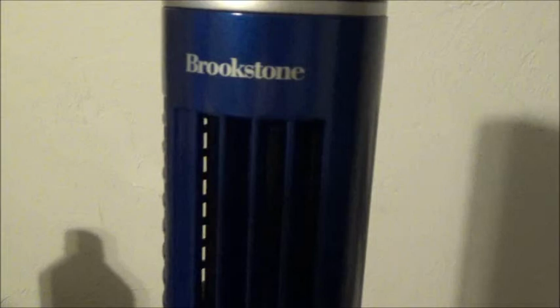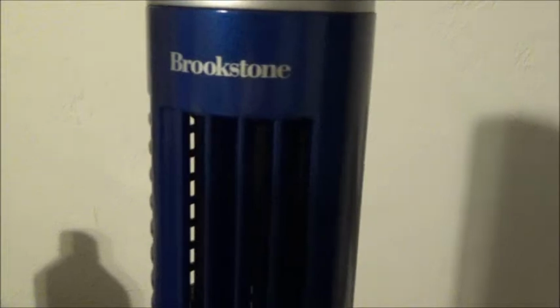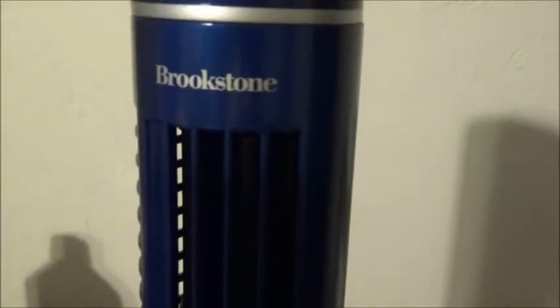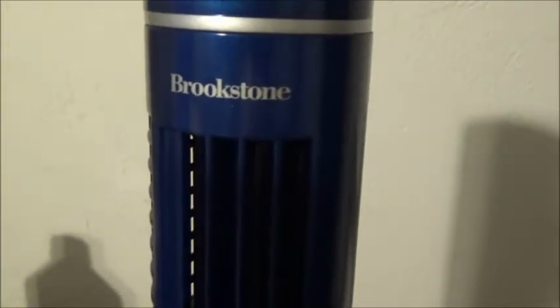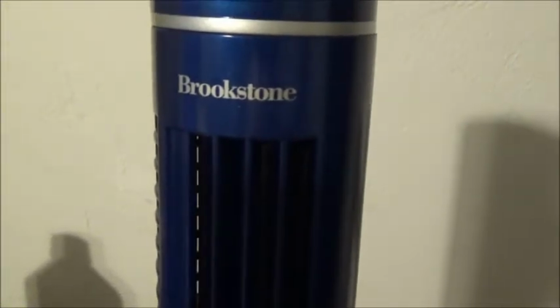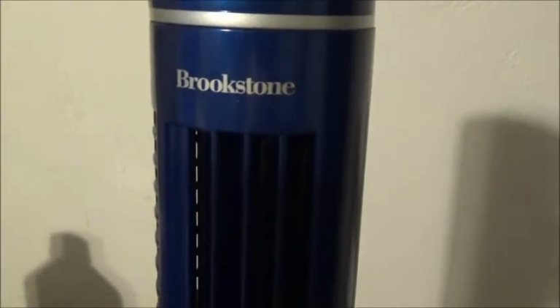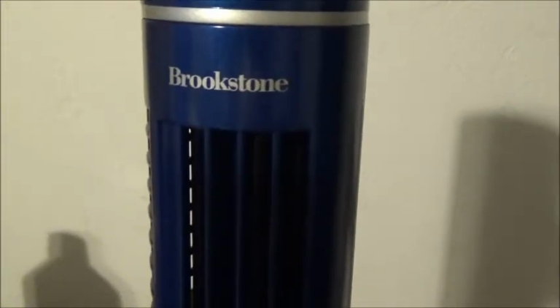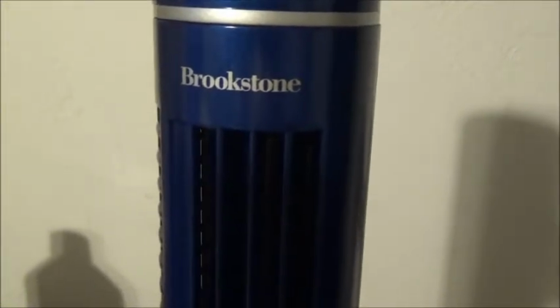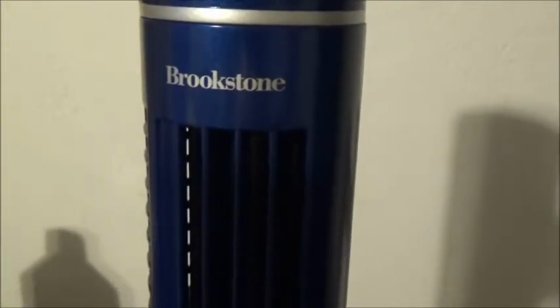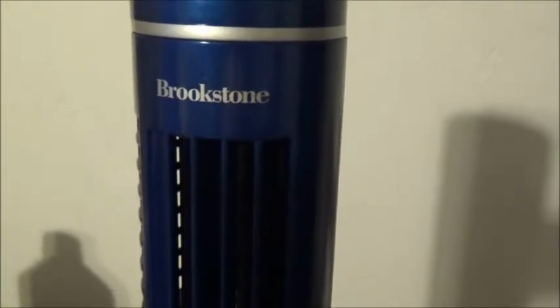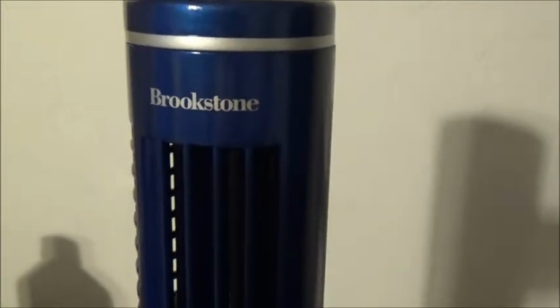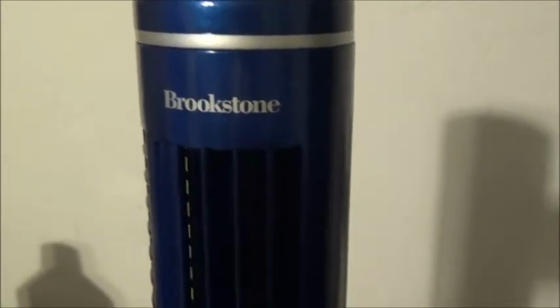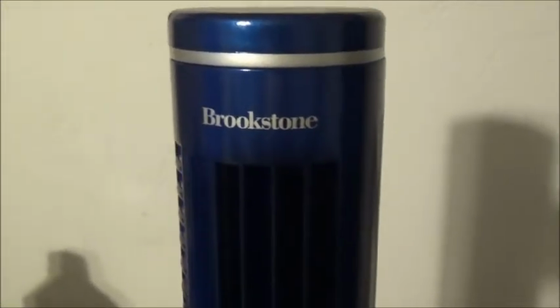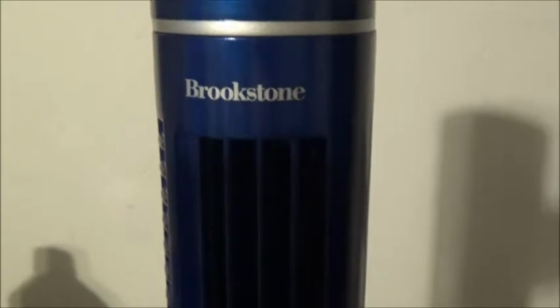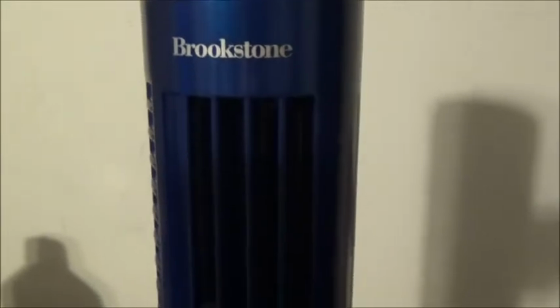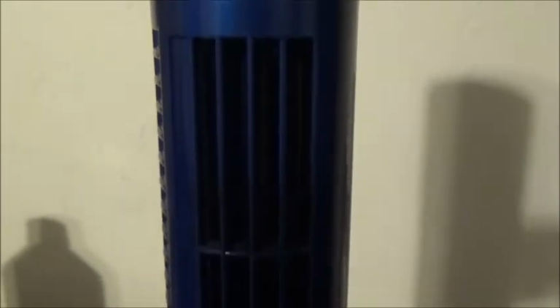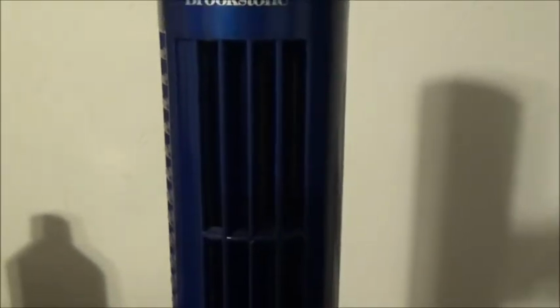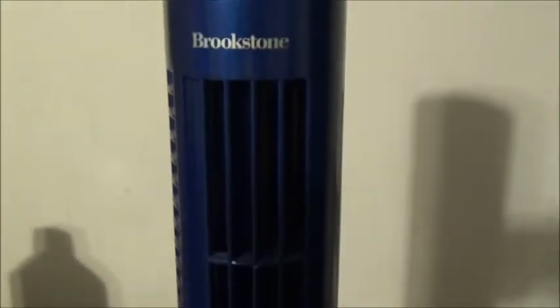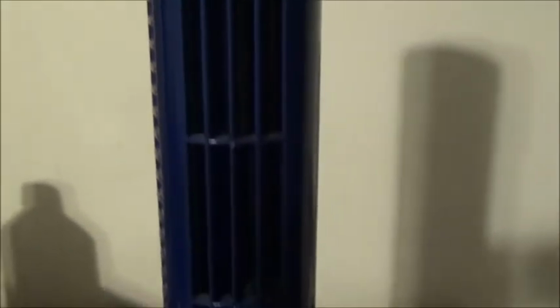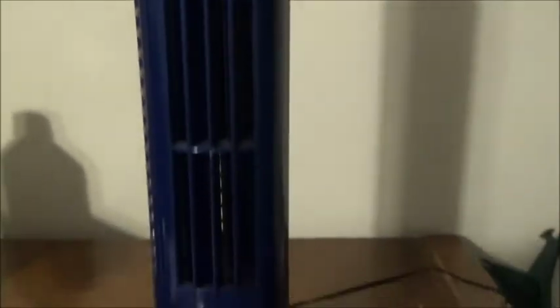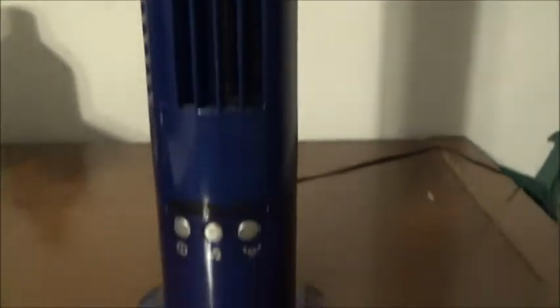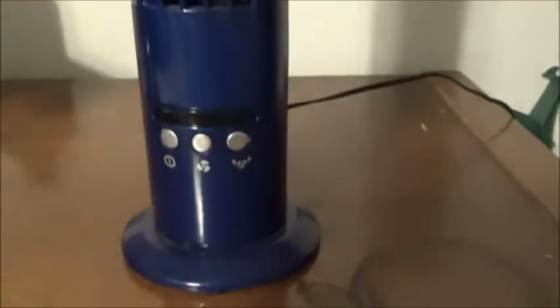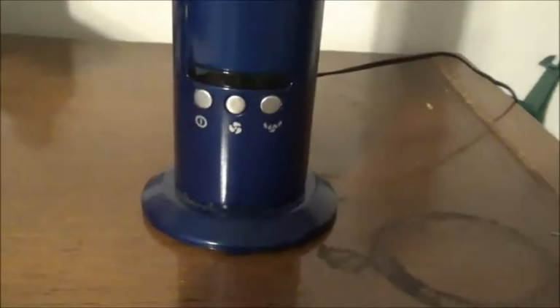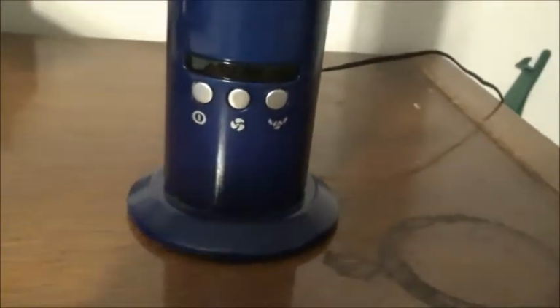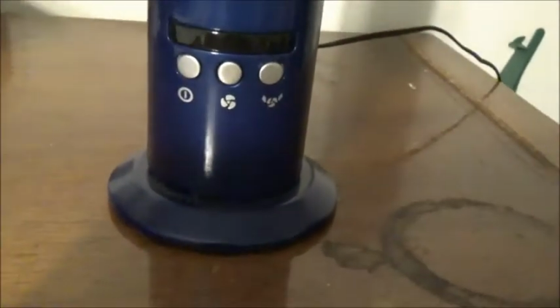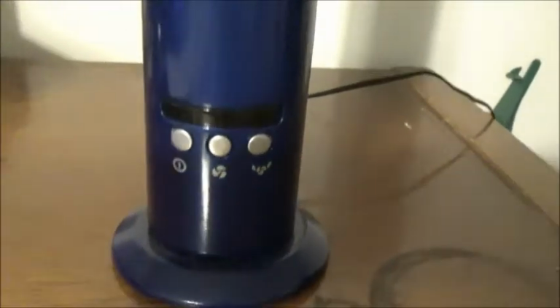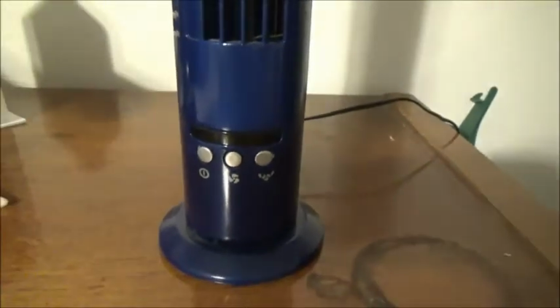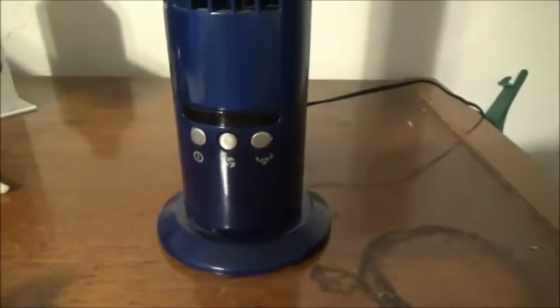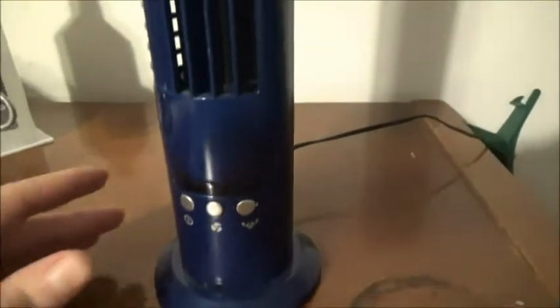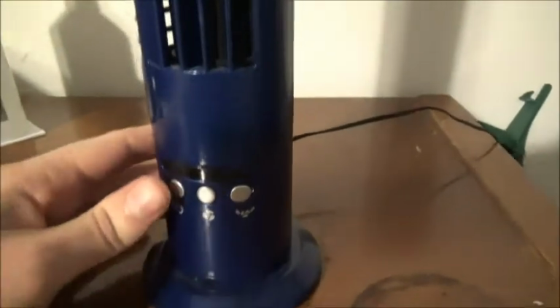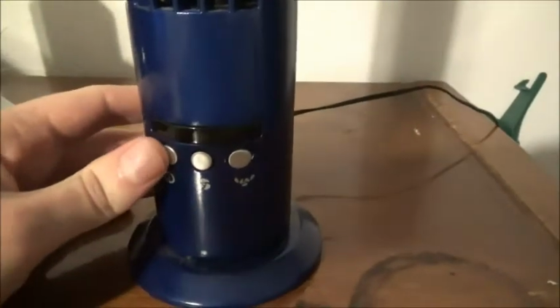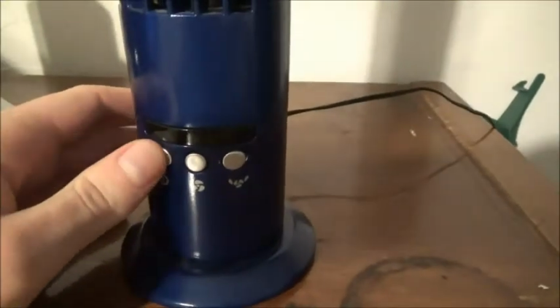Here's my Brookstone Slim Personal Desk fan, also known as a small mini tower fan. Here's the controls right here. Let me turn it off.